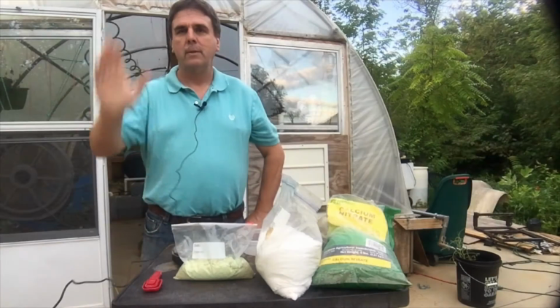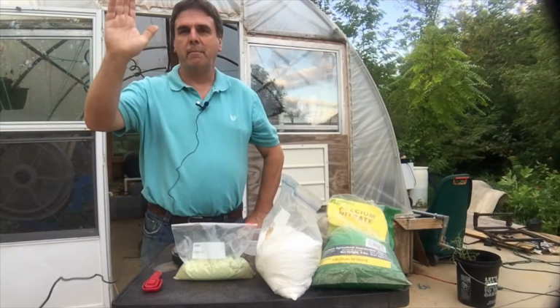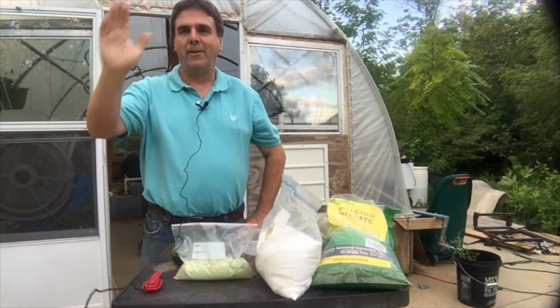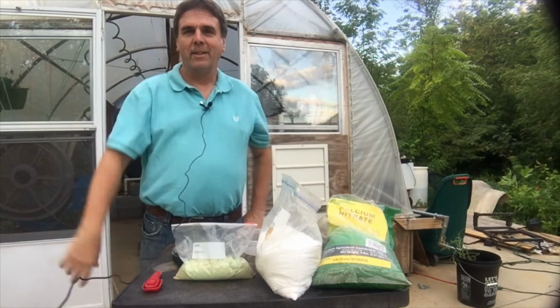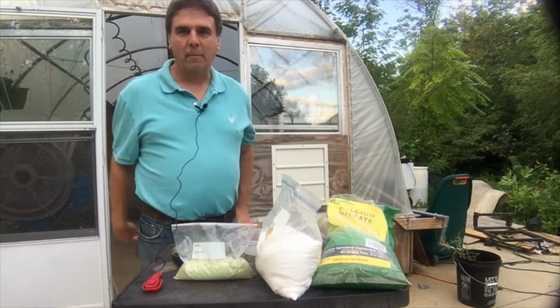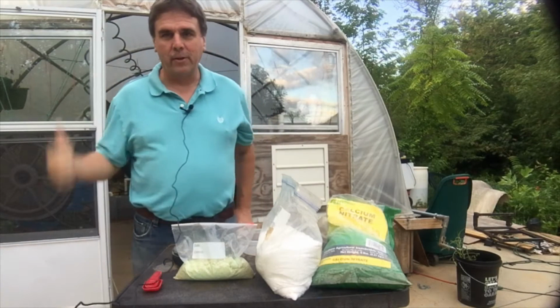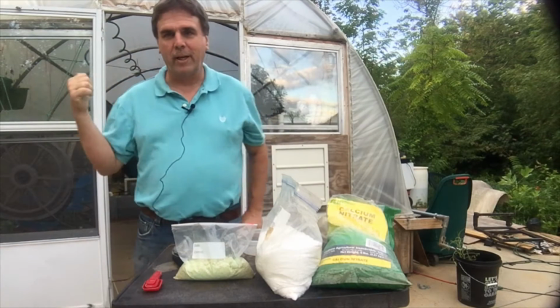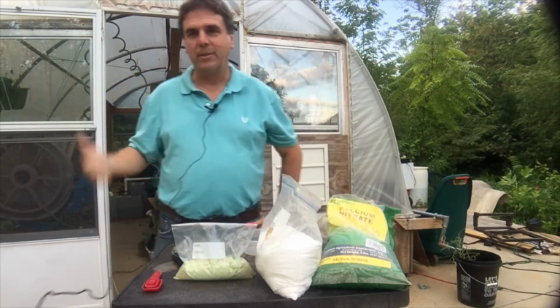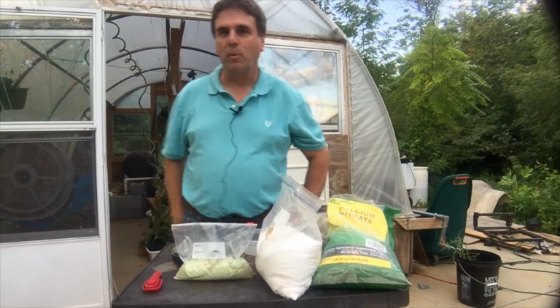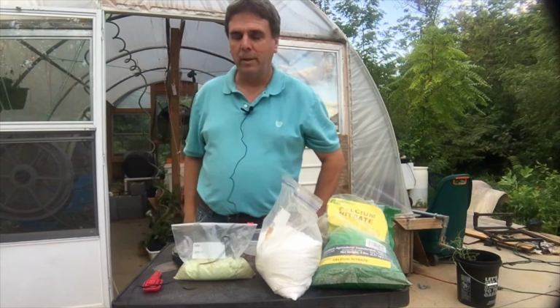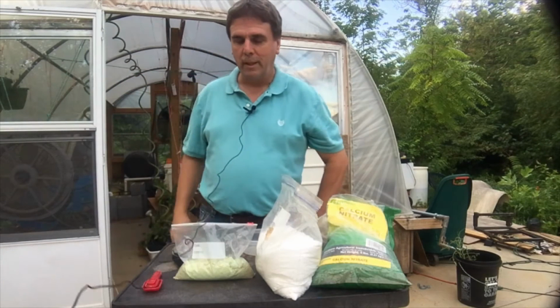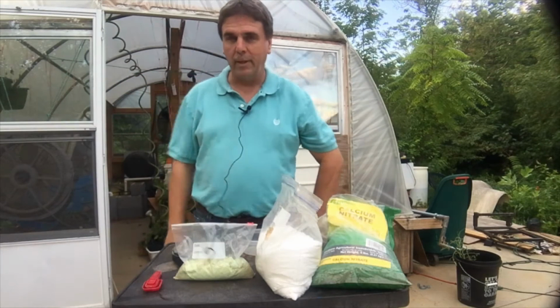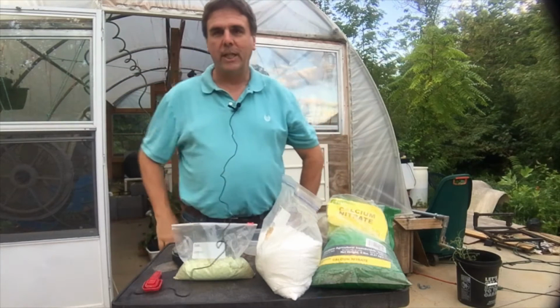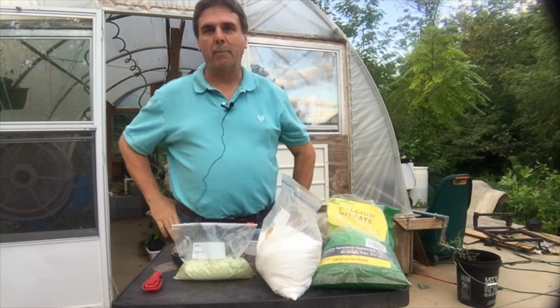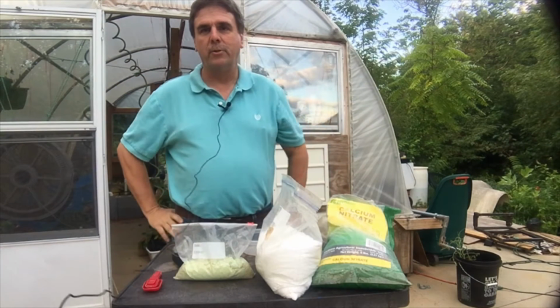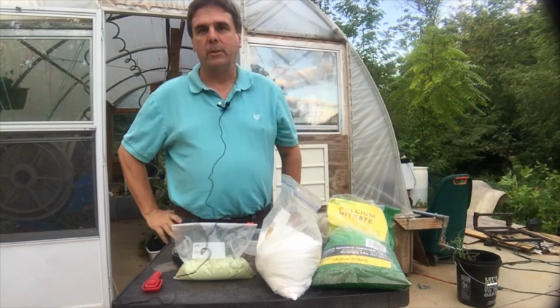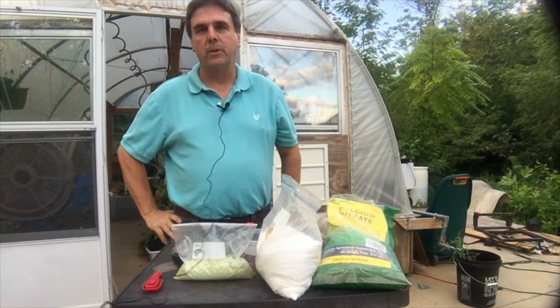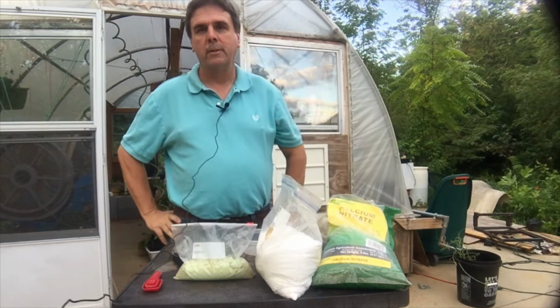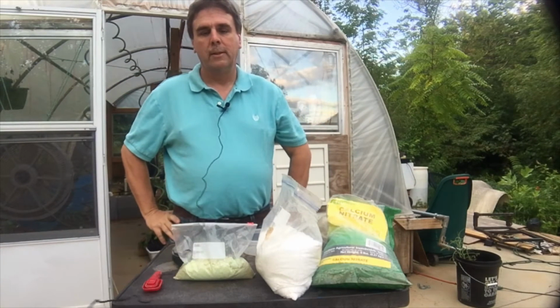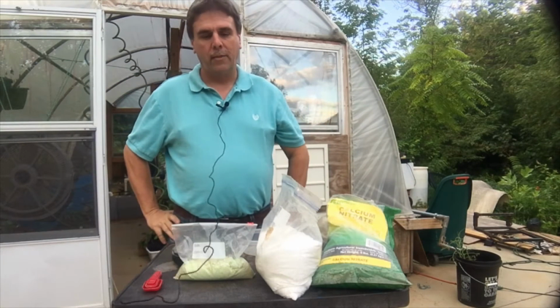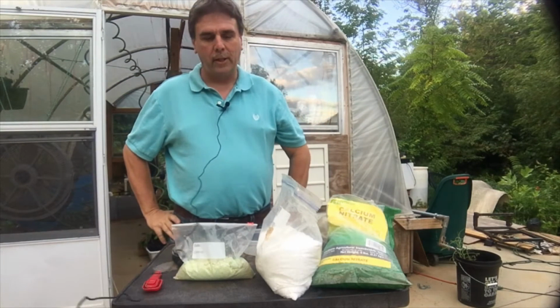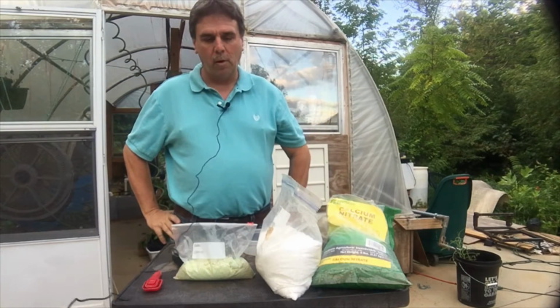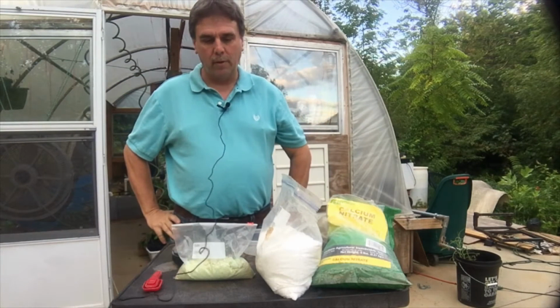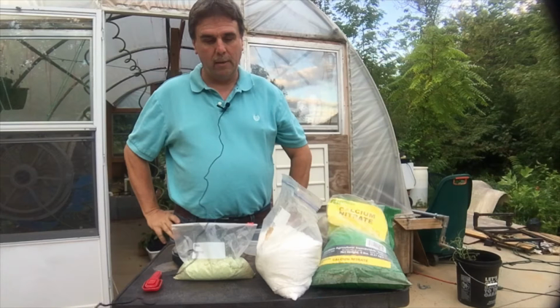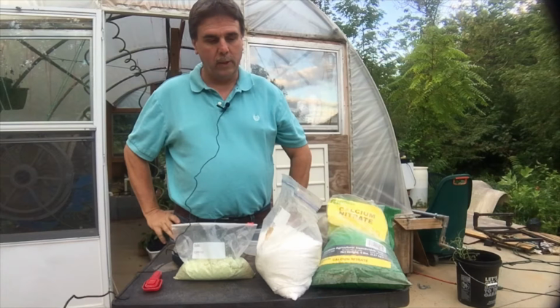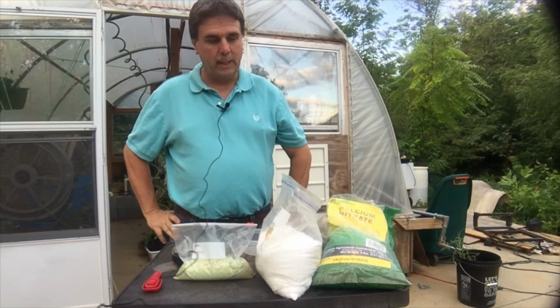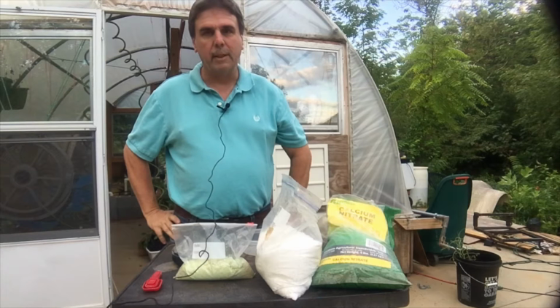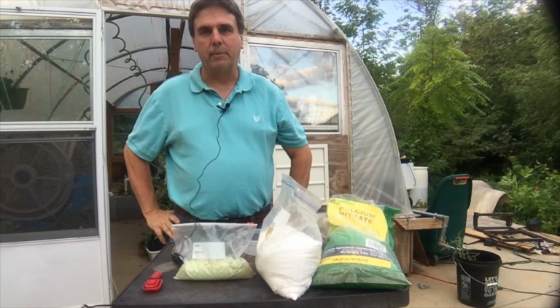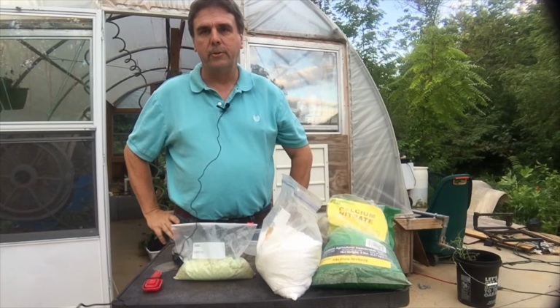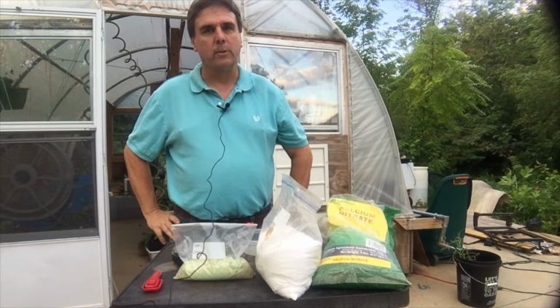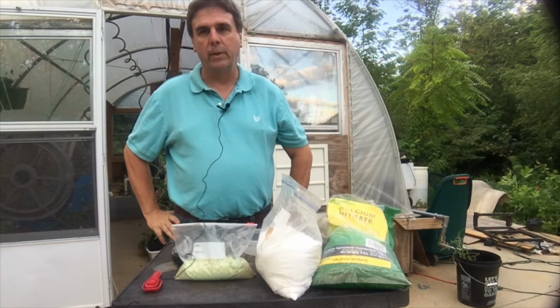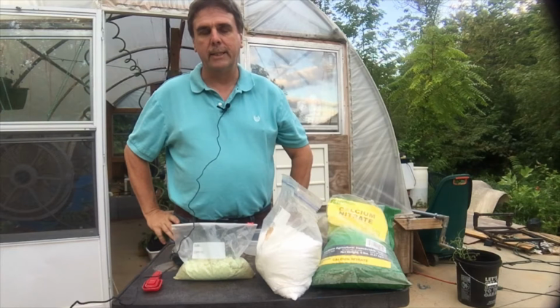Tim Mater here. I'm out in the greenhouse this morning getting ready to change out my nutrient solution. I thought I'd go over what it's like to mix up the nutrients — it's real easy.